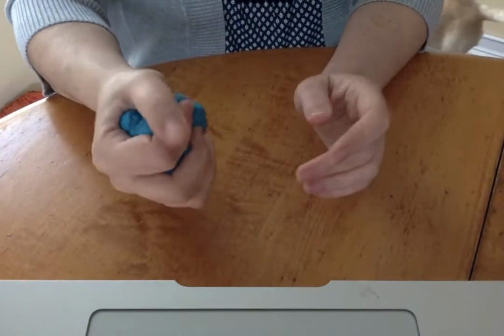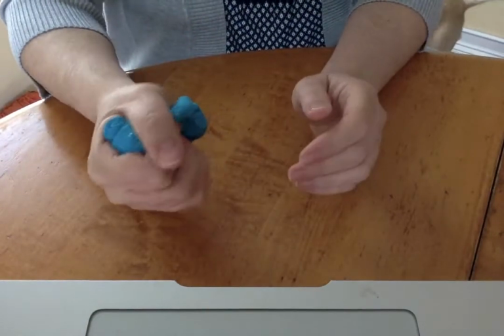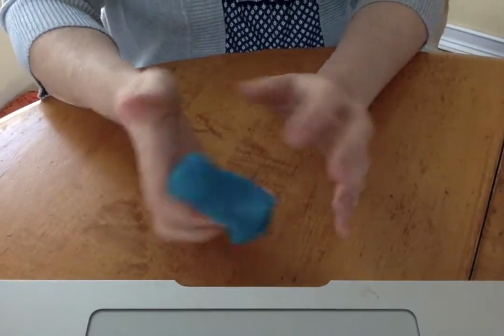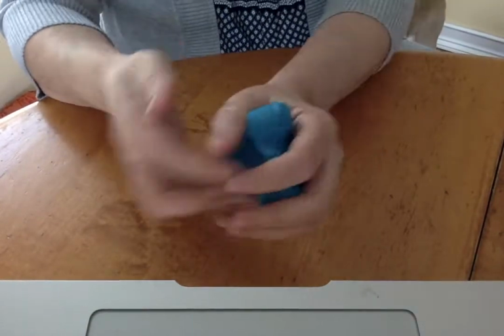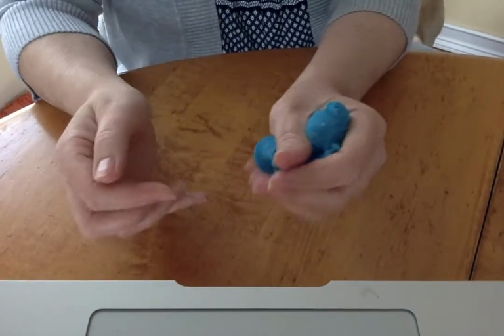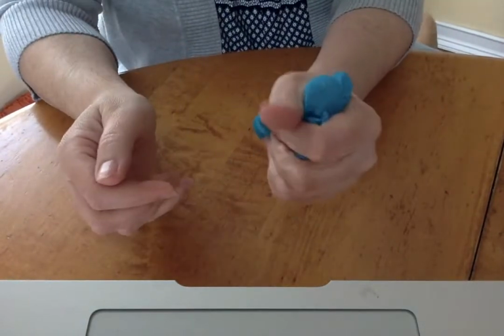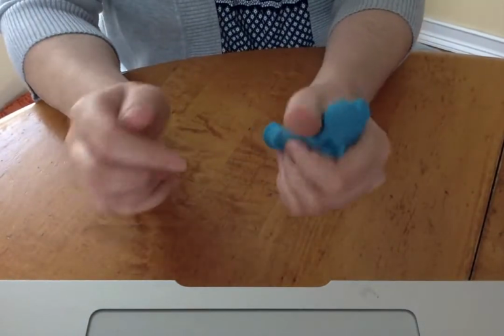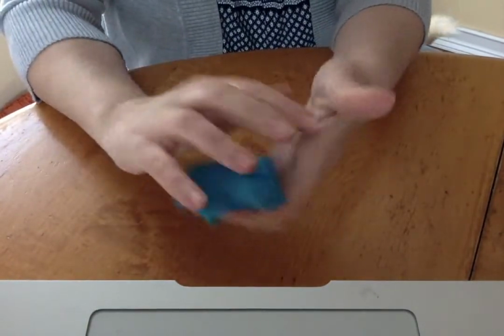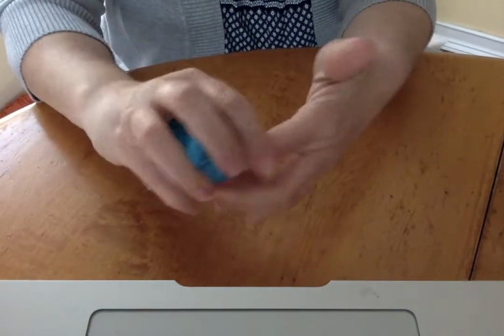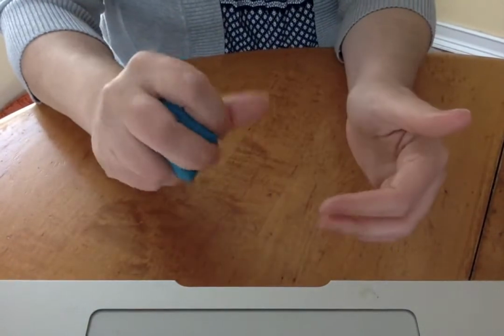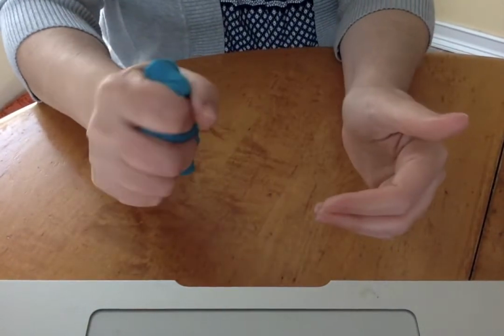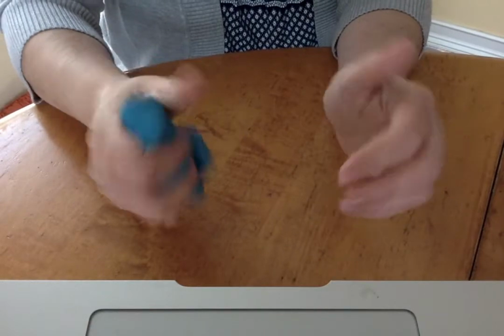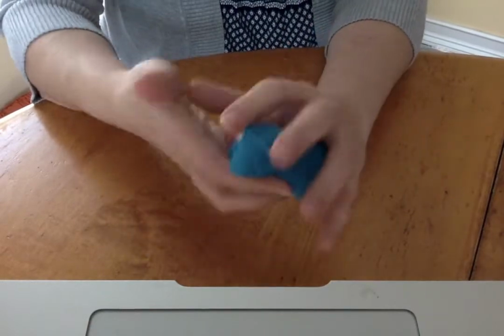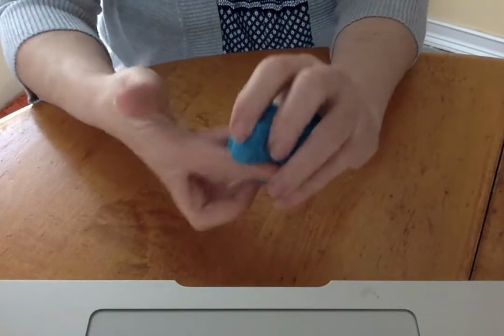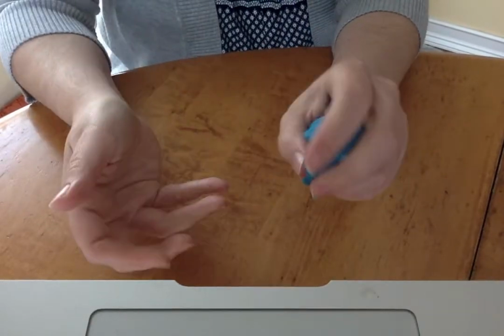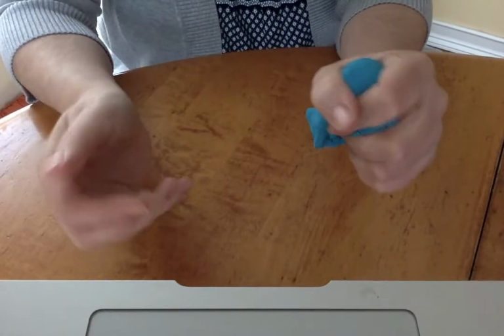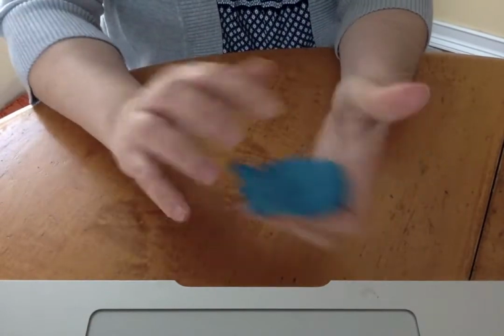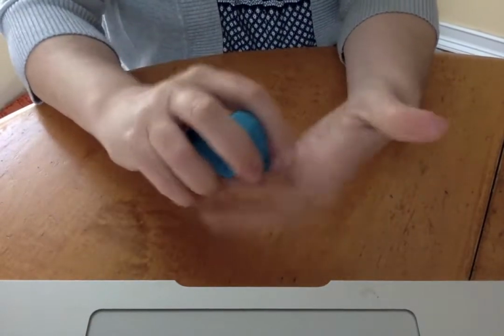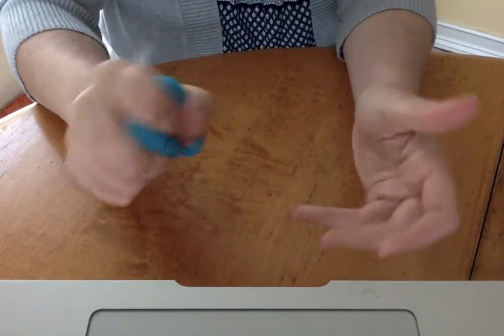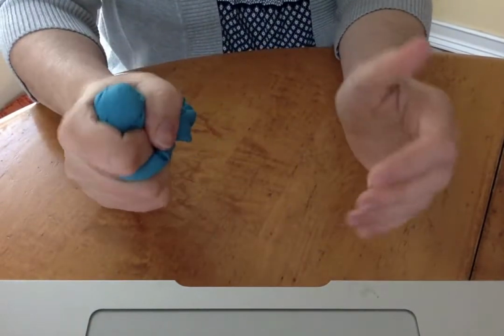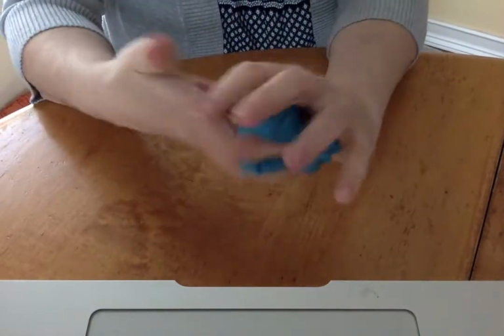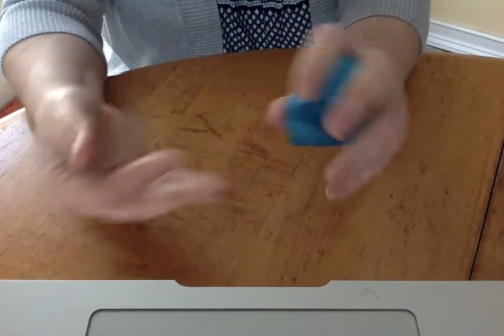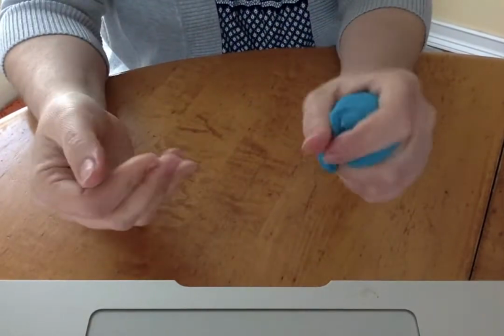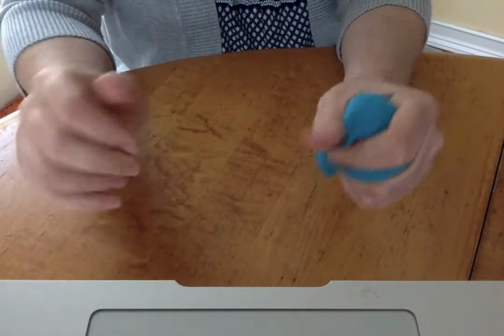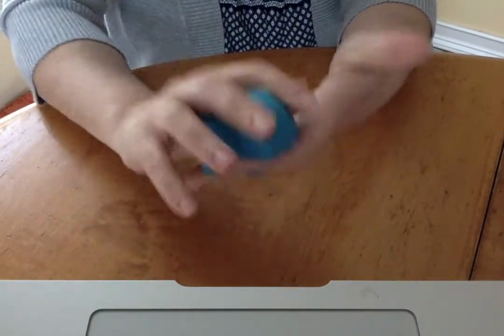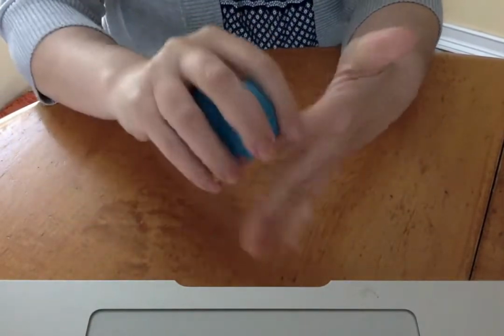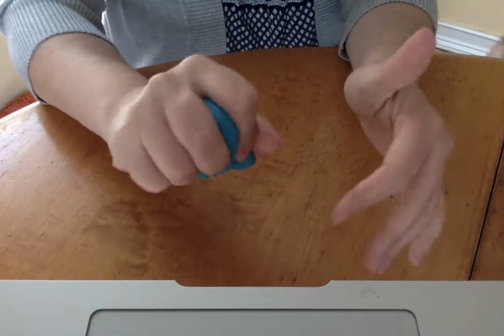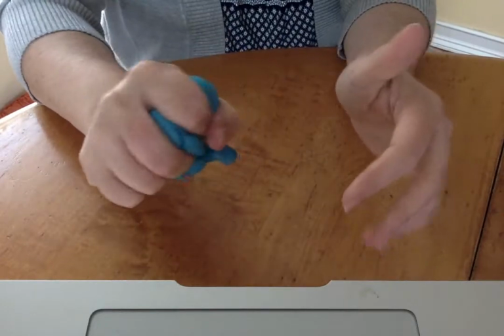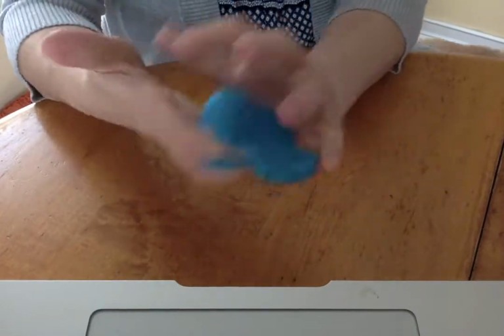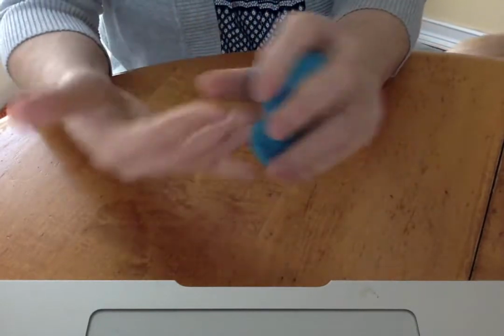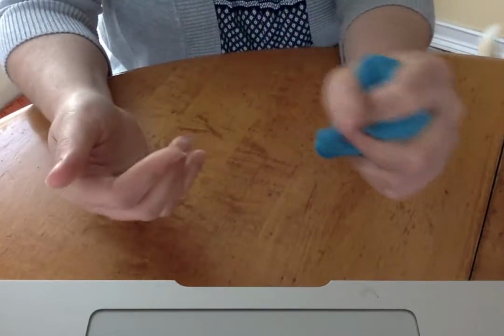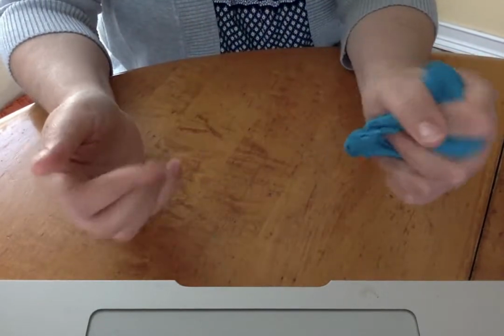Squish, squish, squish the dough. Squish it with your hands. Squish, squish, squish the dough. Squish it if you can.